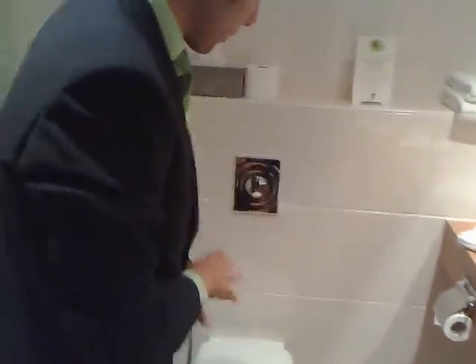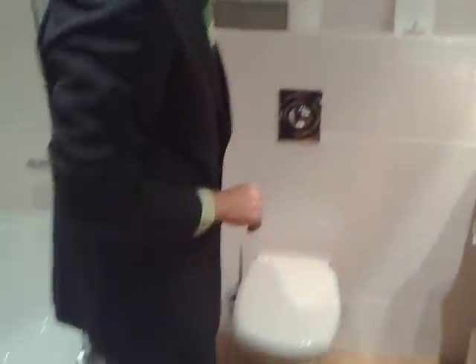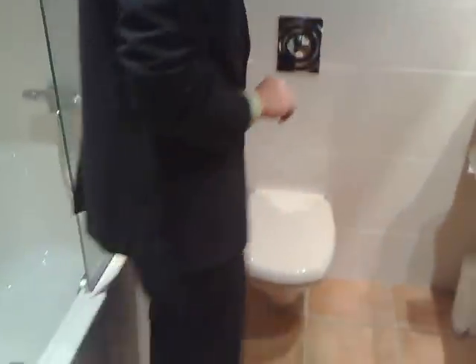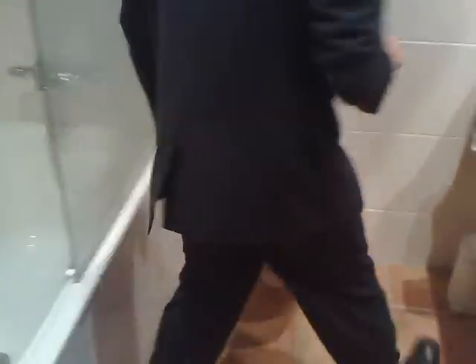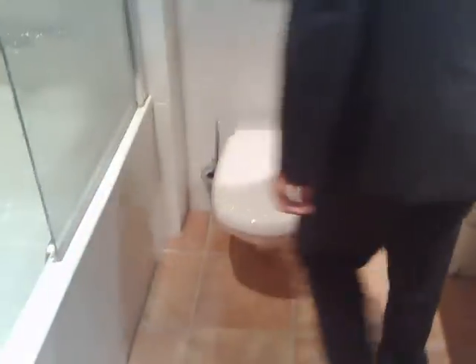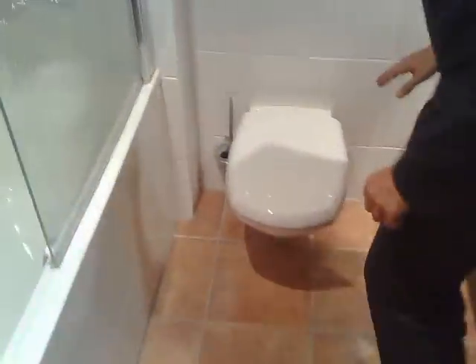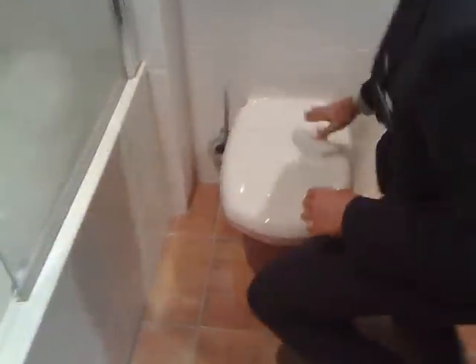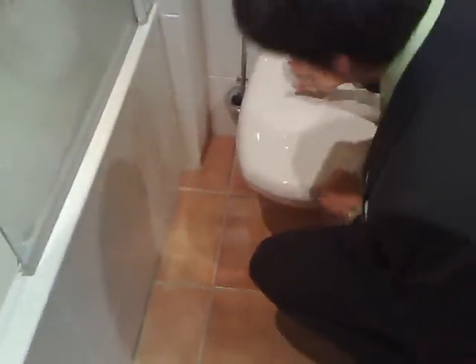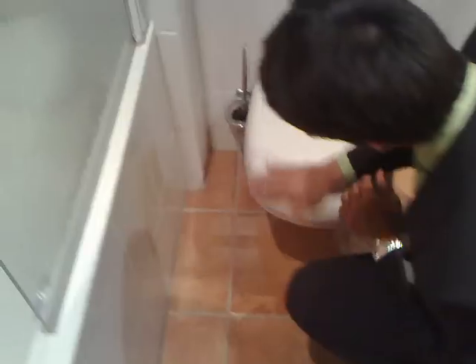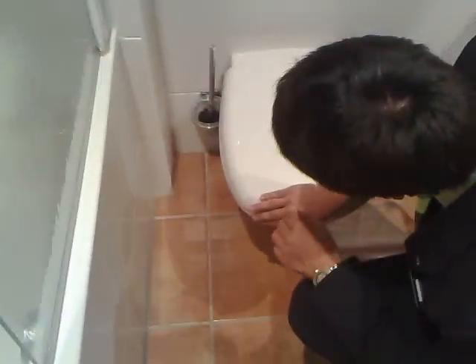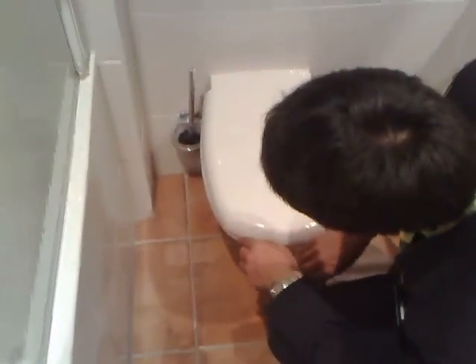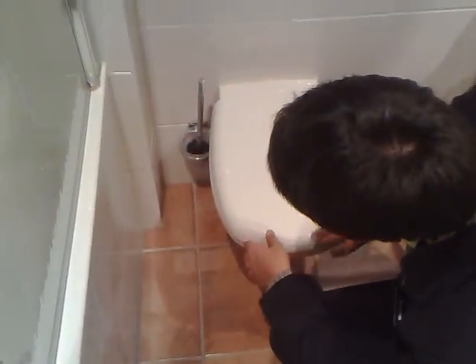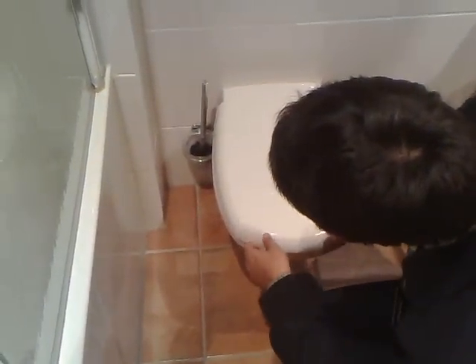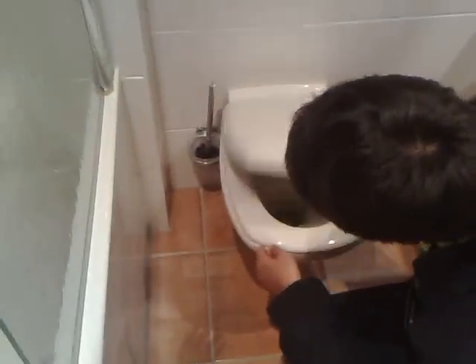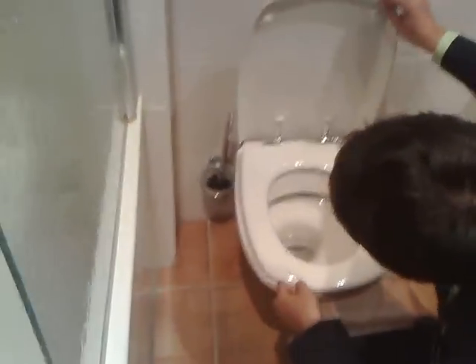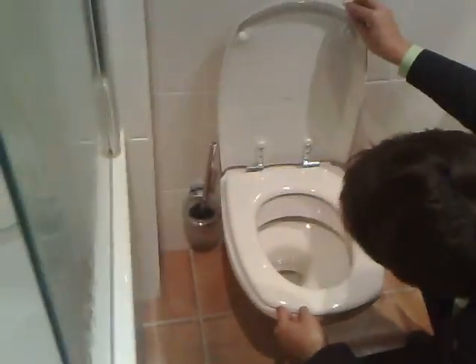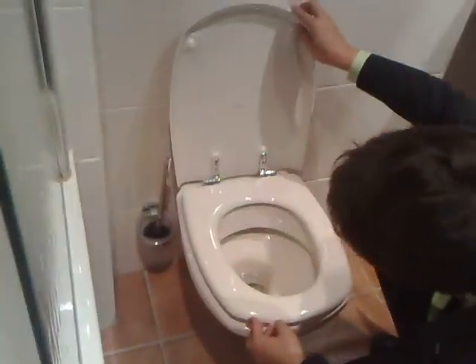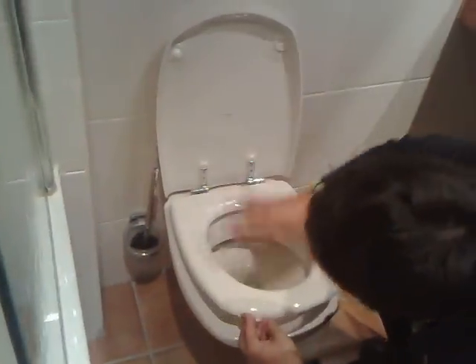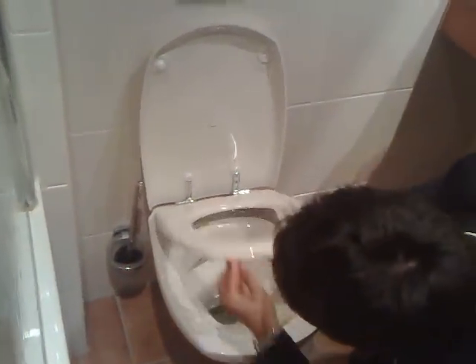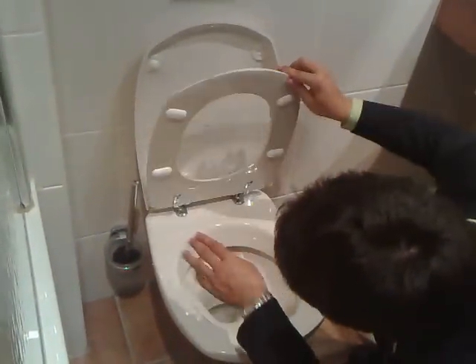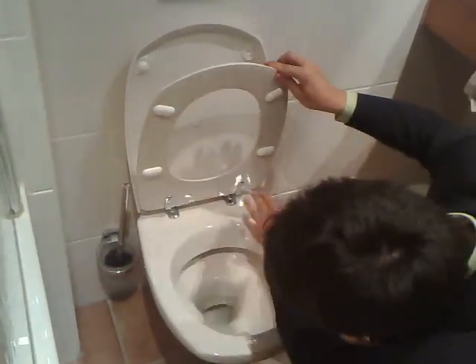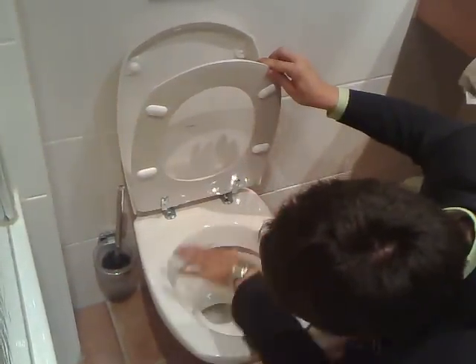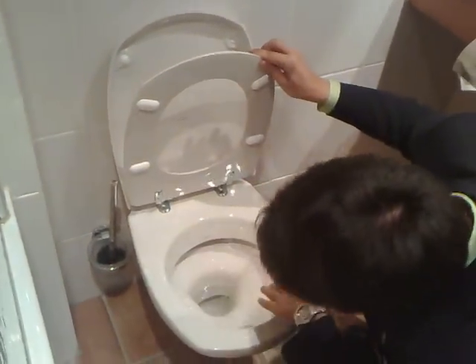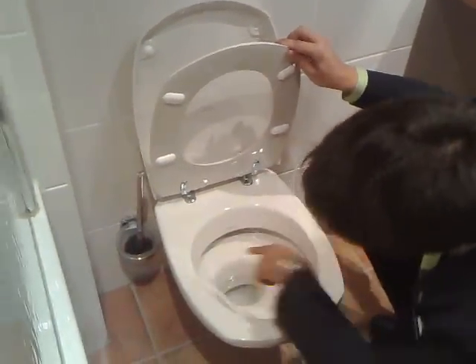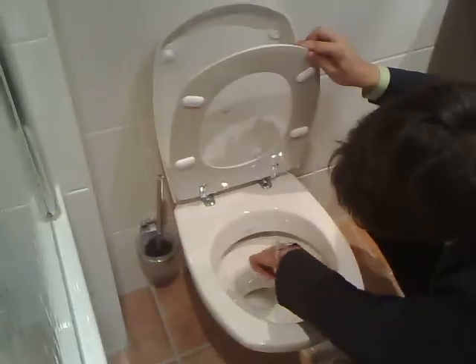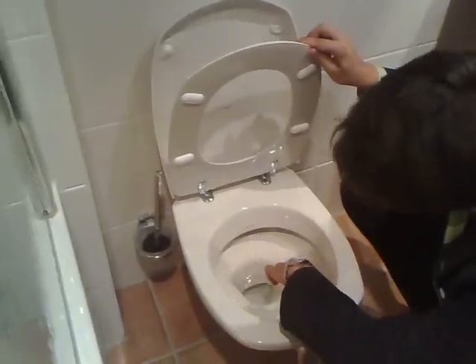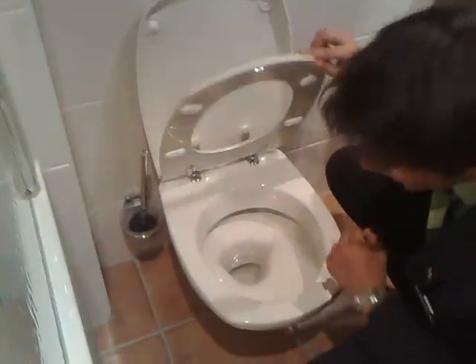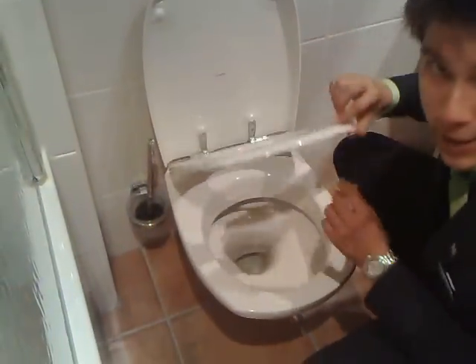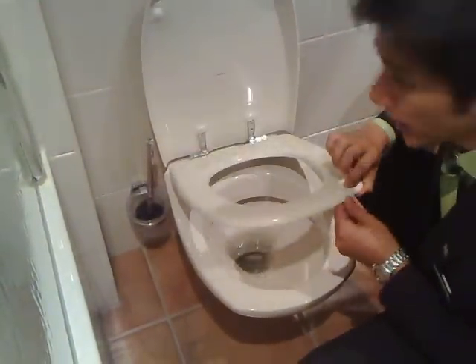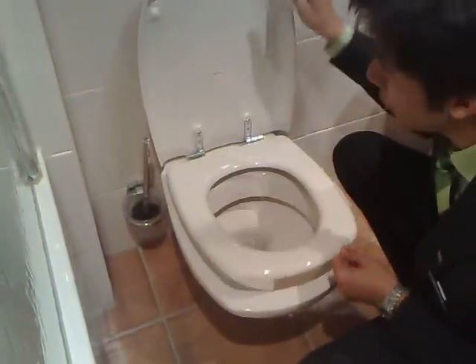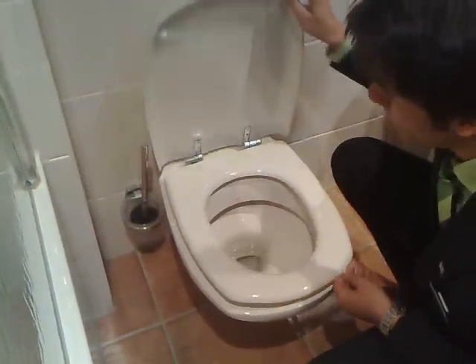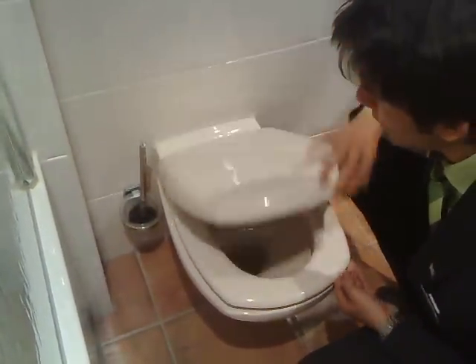We go over to the toilet — that should be clean as well, without any hairs. Open it up: it should be clean on all the surface and in here as well, clean with no hairs or dirt whatsoever.